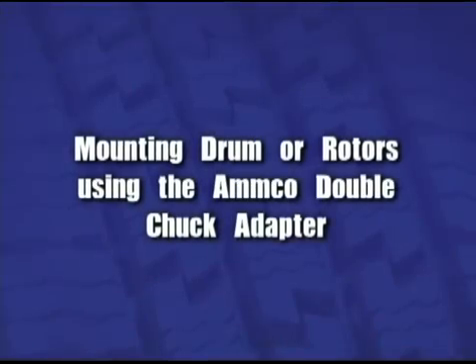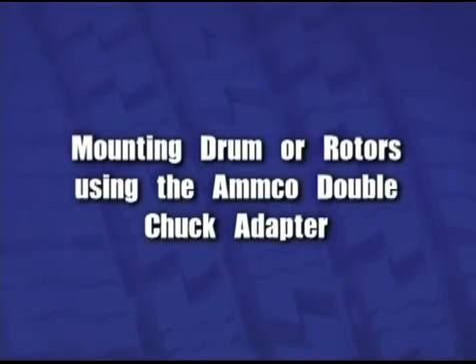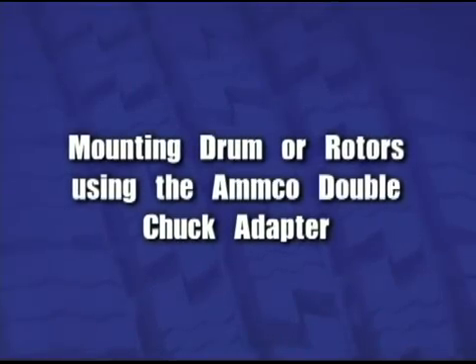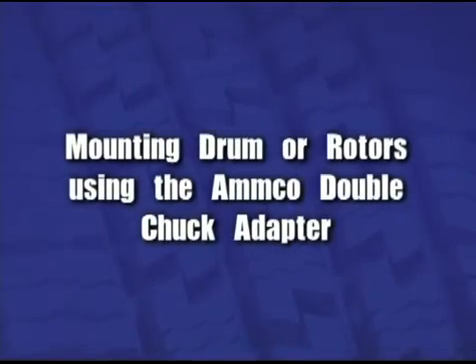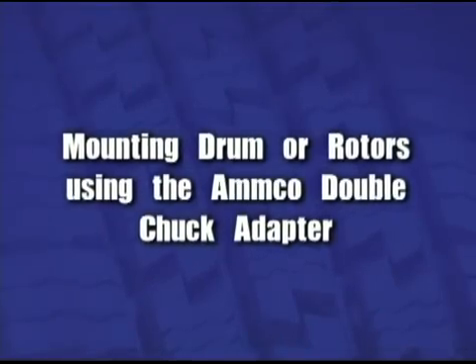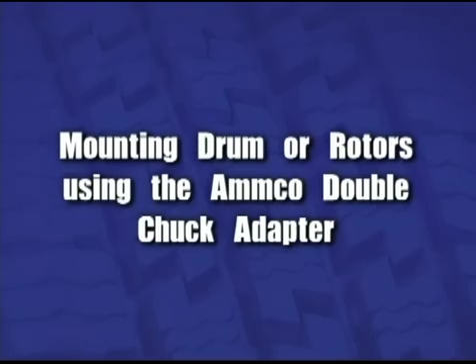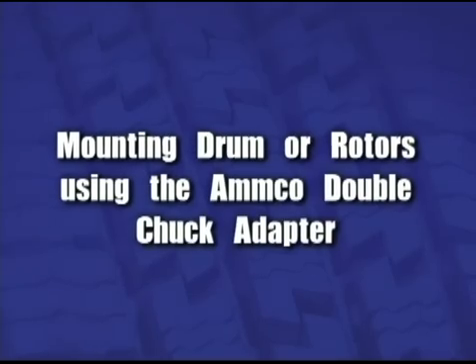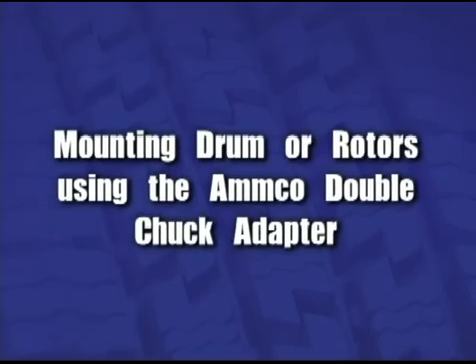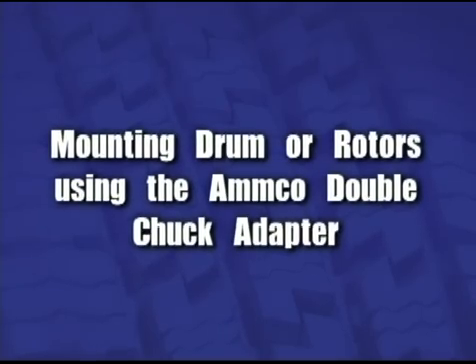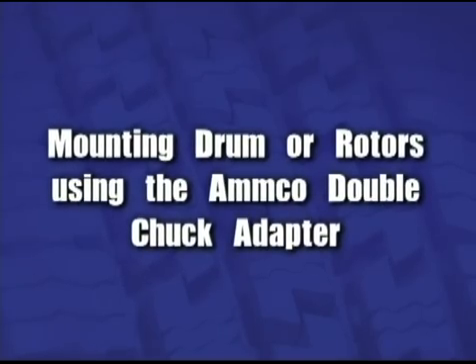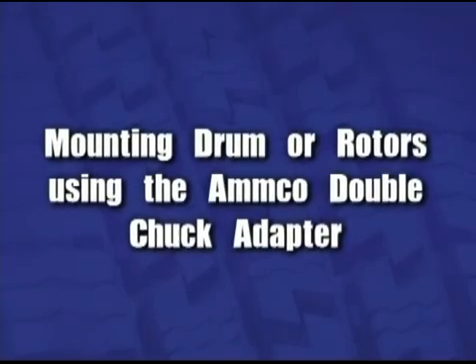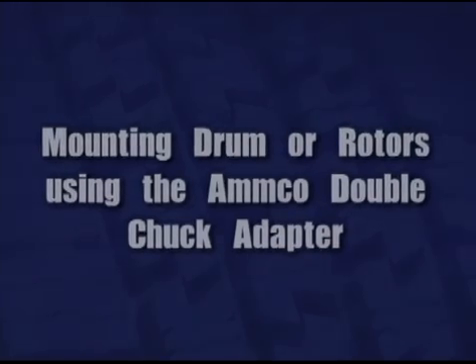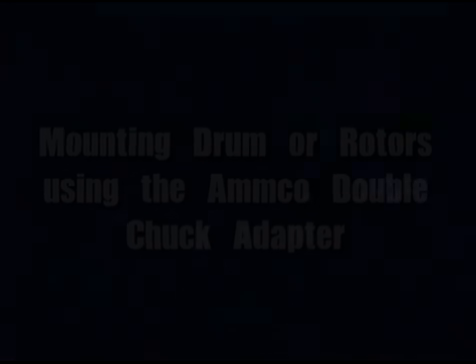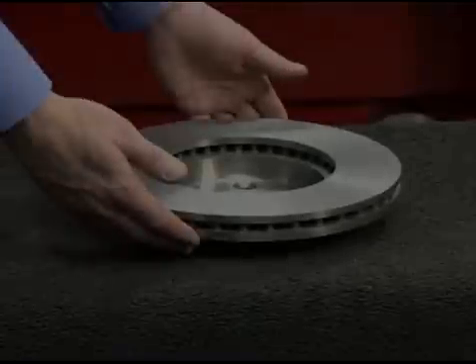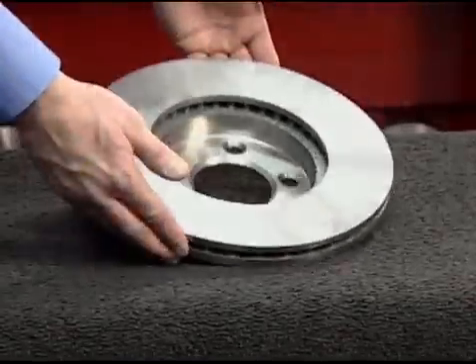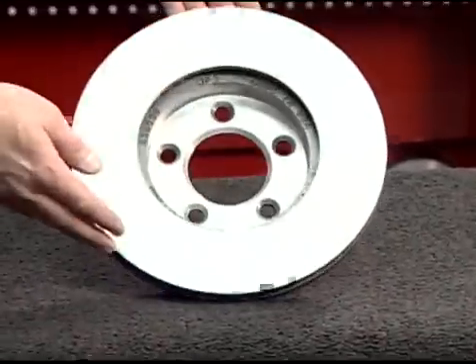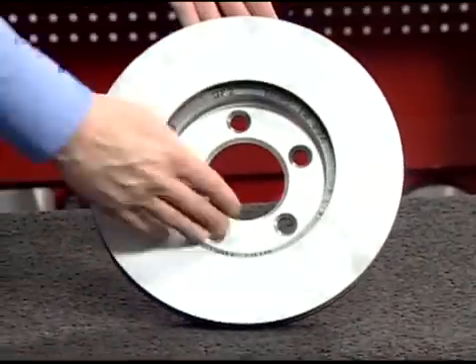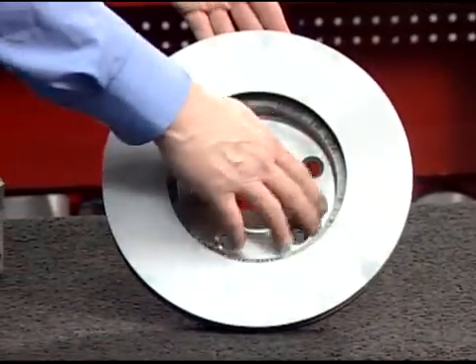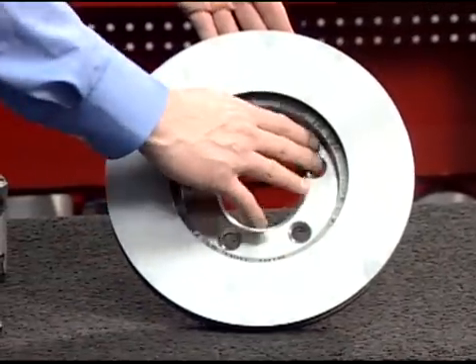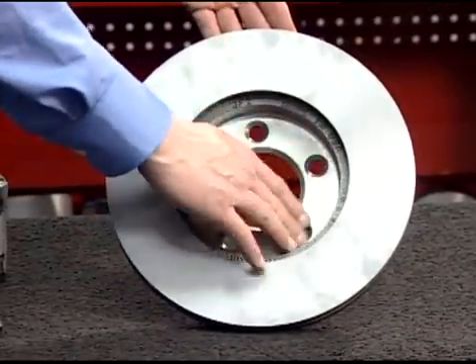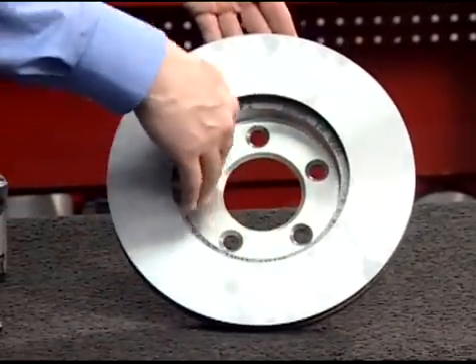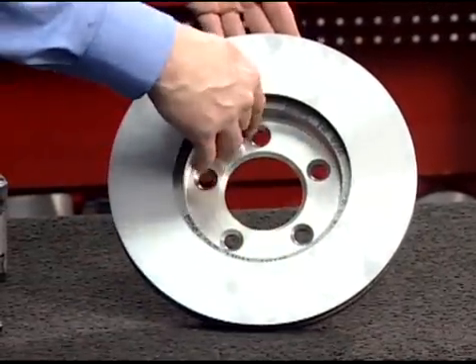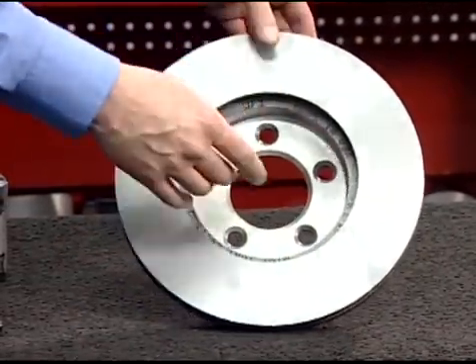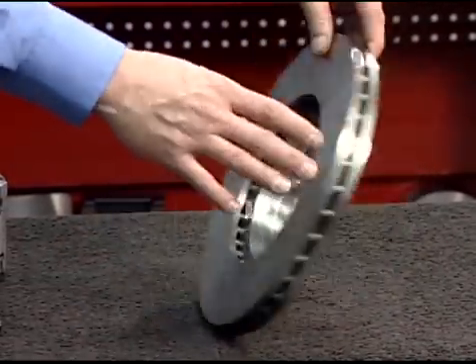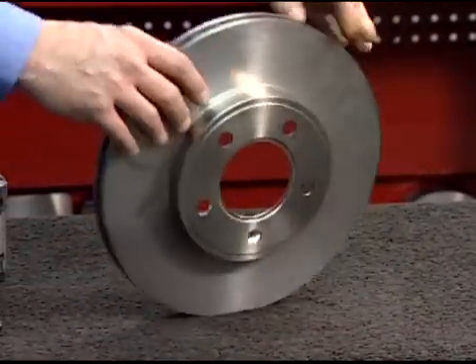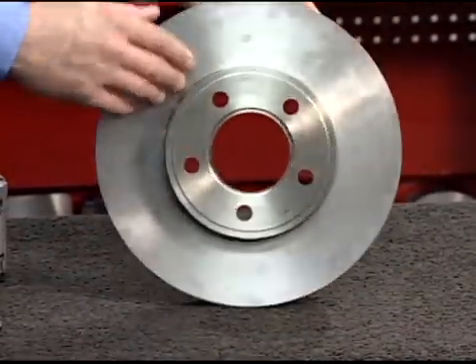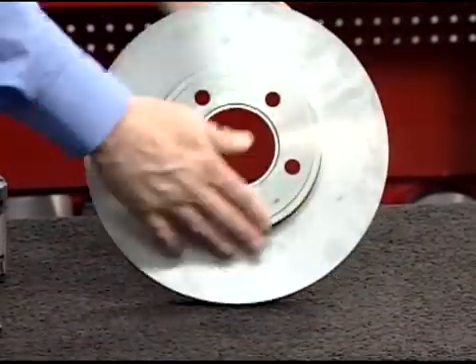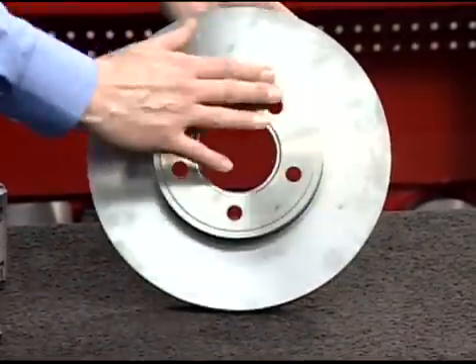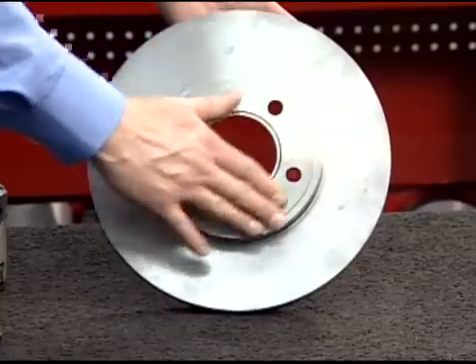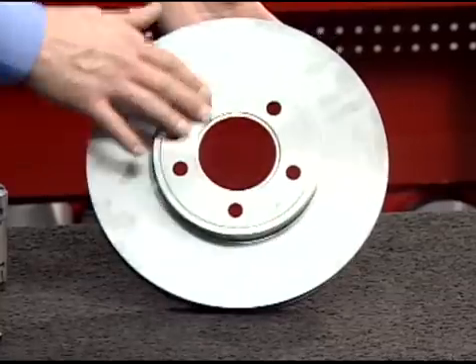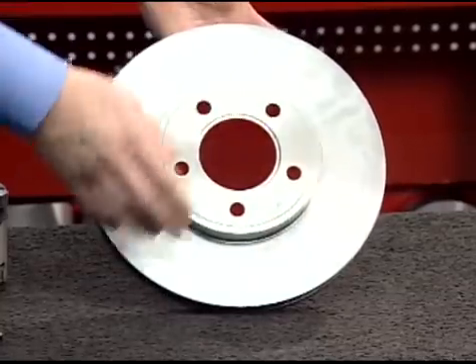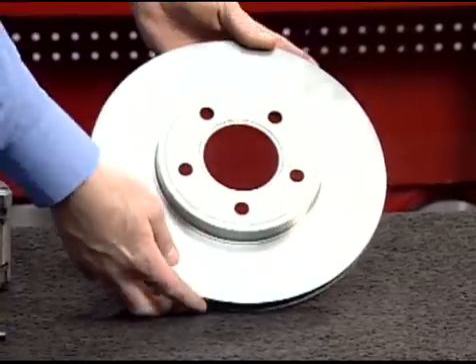Mounting drums or rotors using the Amco double chuck adapter. Thoroughly clean the surface of the rotor or drum that will be mounted on the double chuck. Place the hubless rotor or drum on a flat, clean surface.